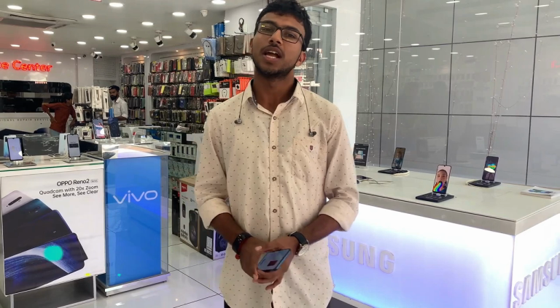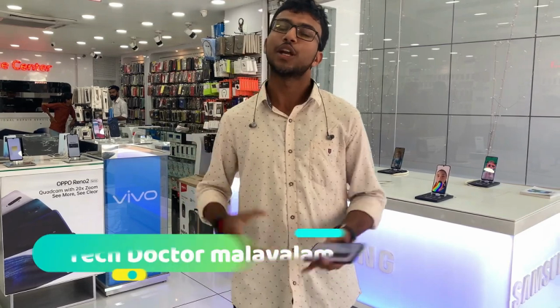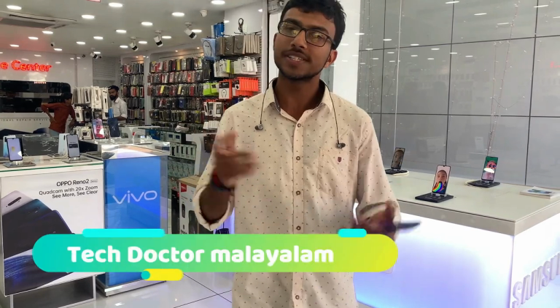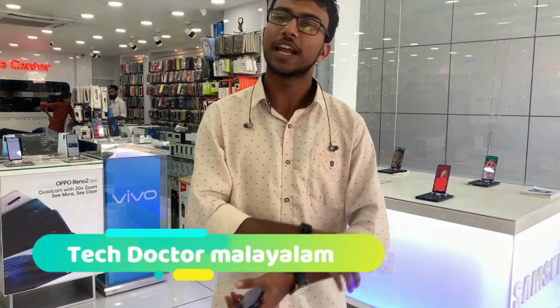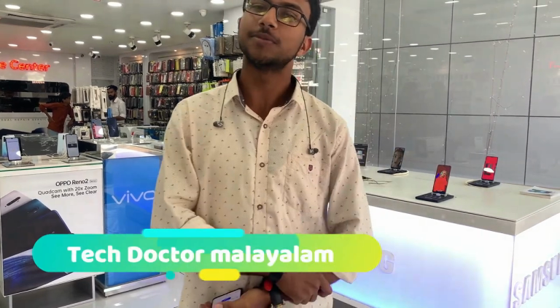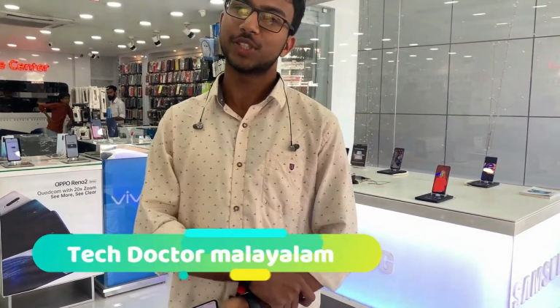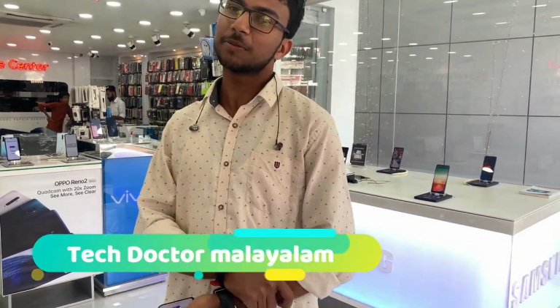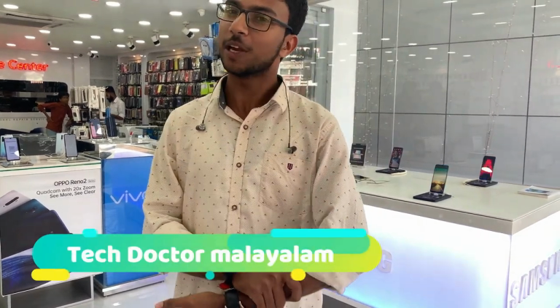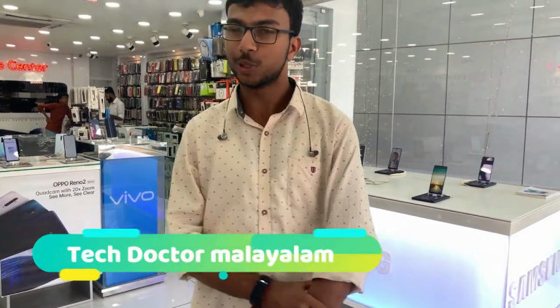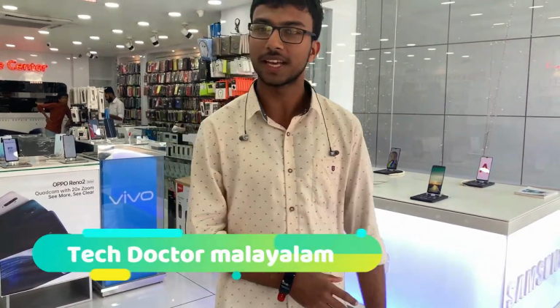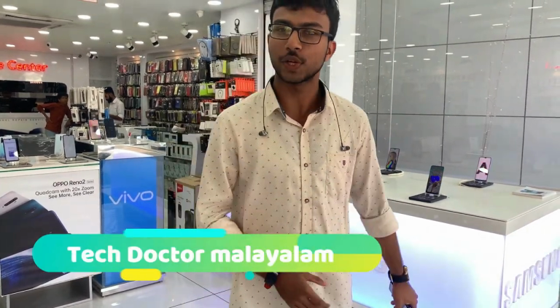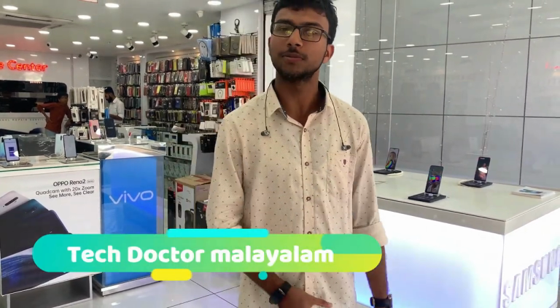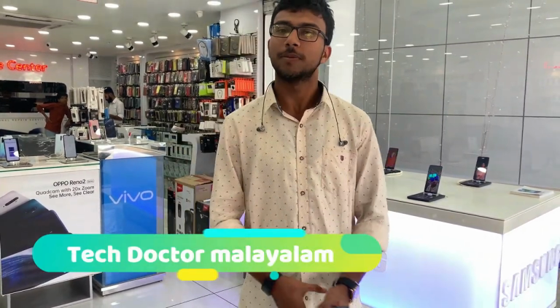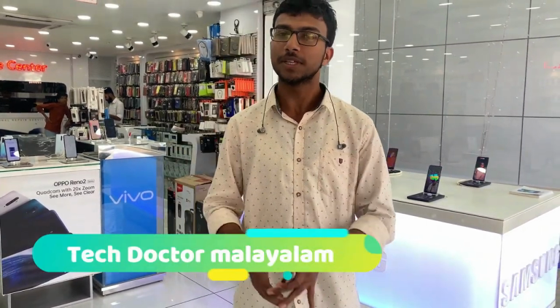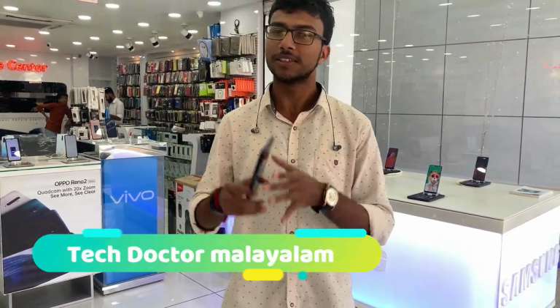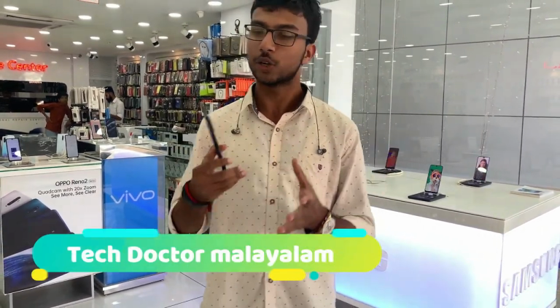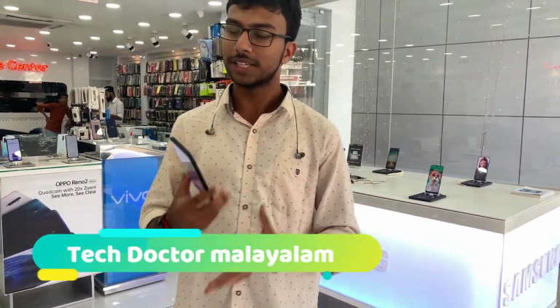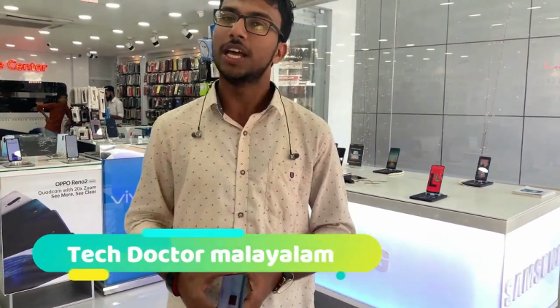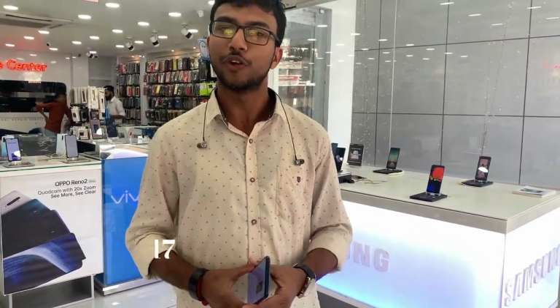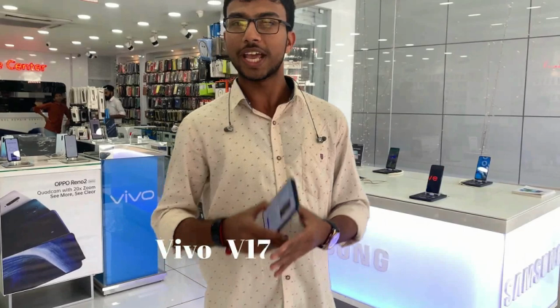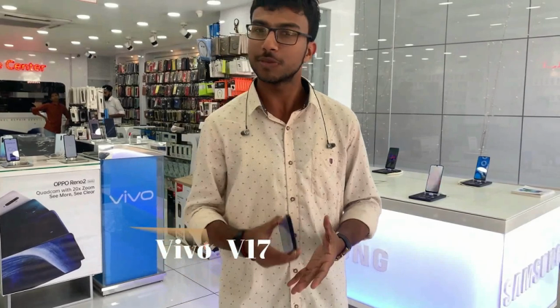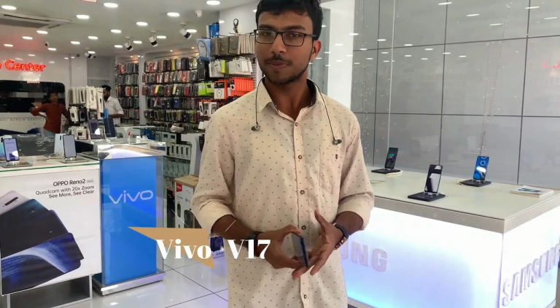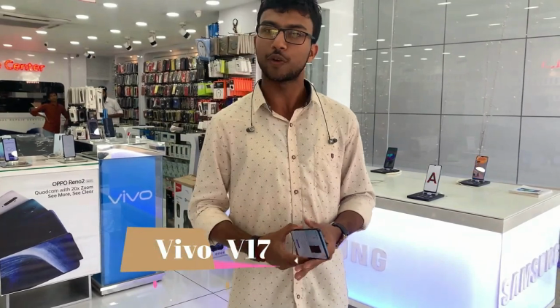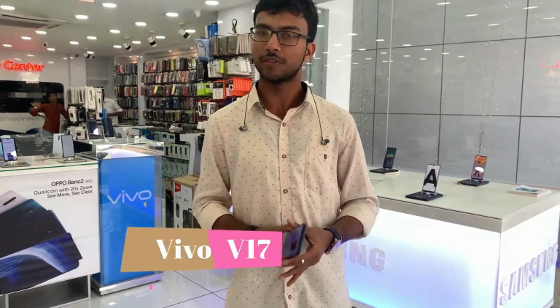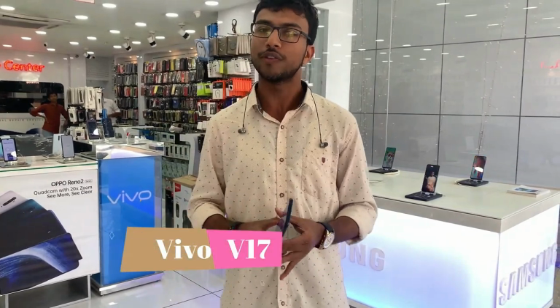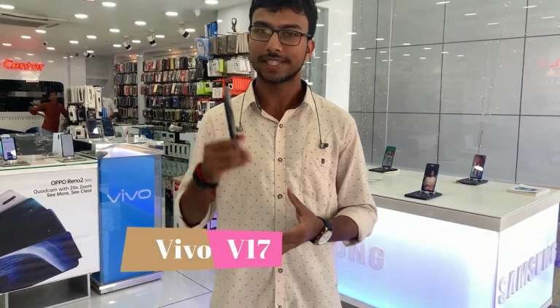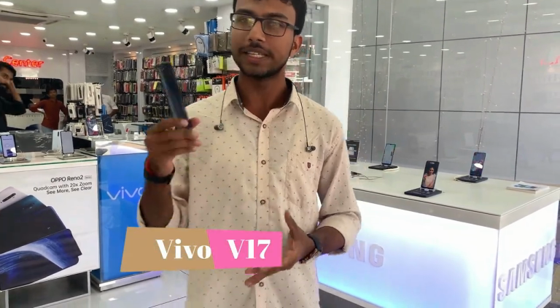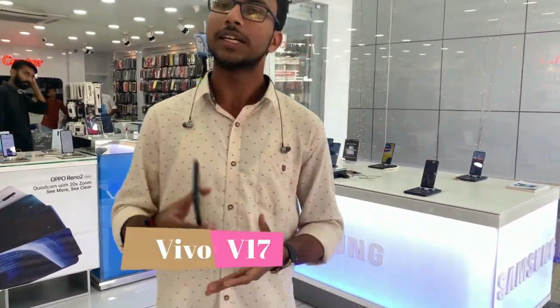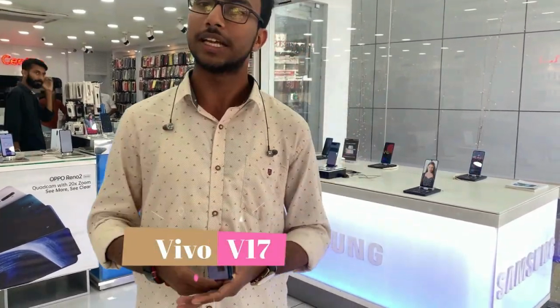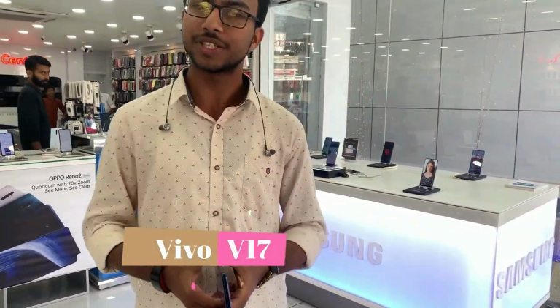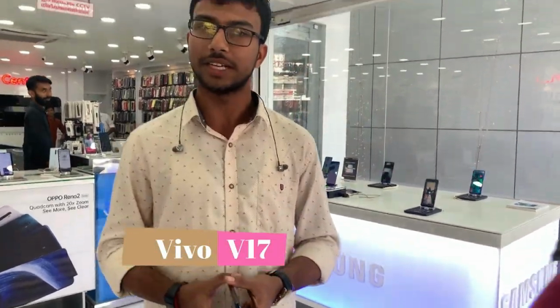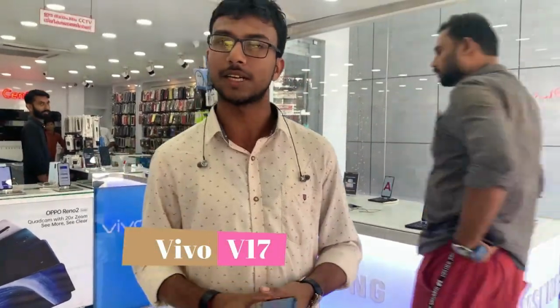Hello friends, welcome to our YouTube channel. We are going to review the Vivo V15 Pro.